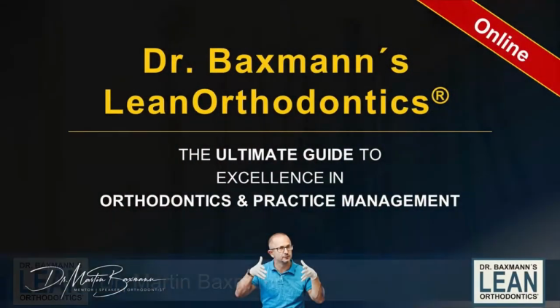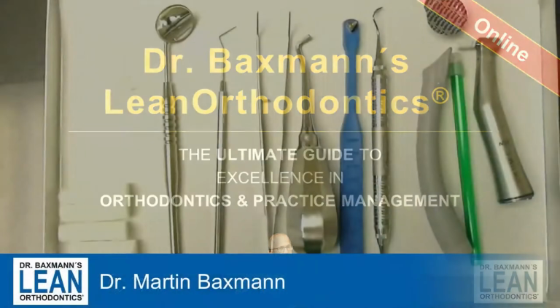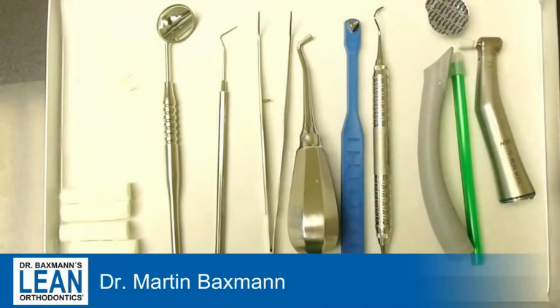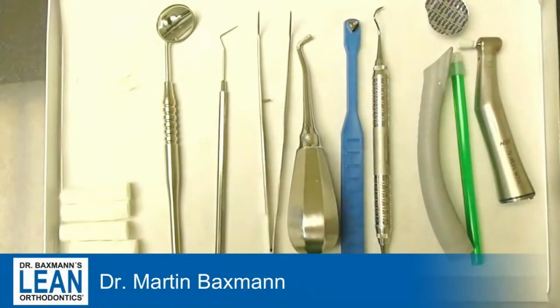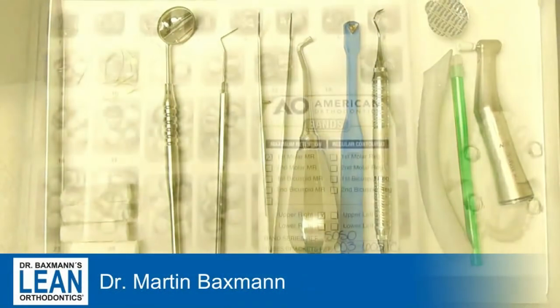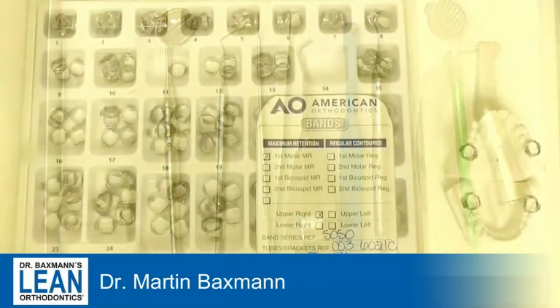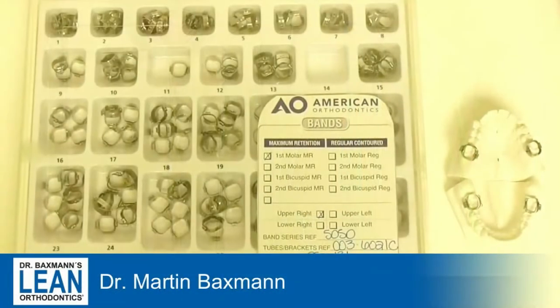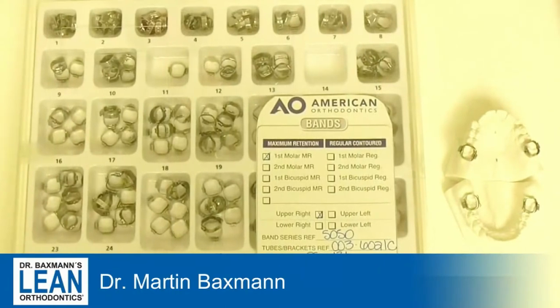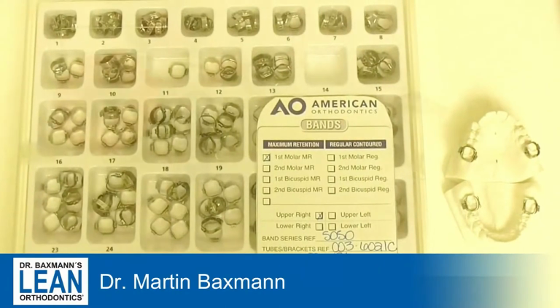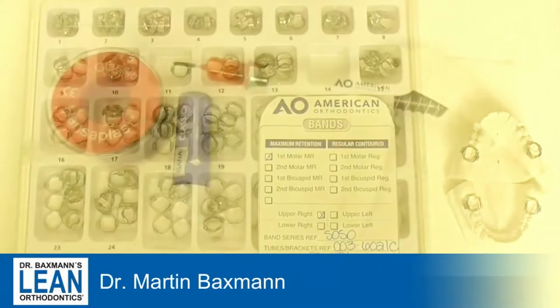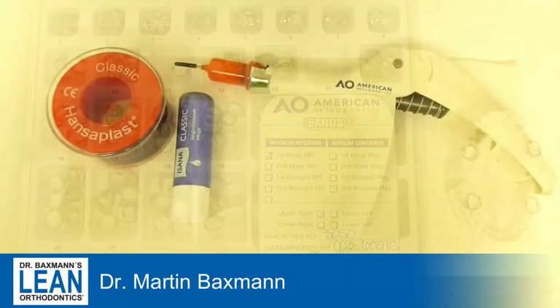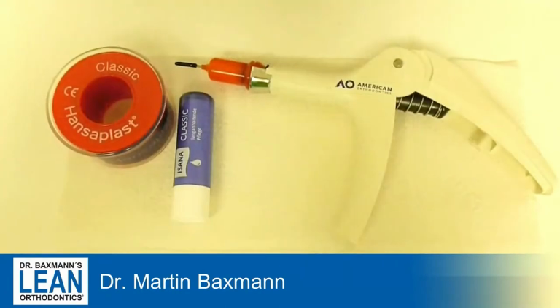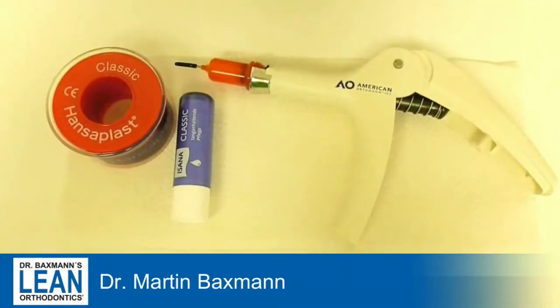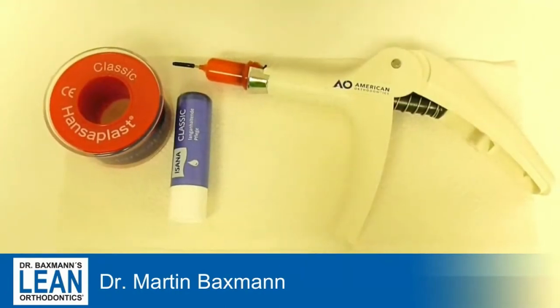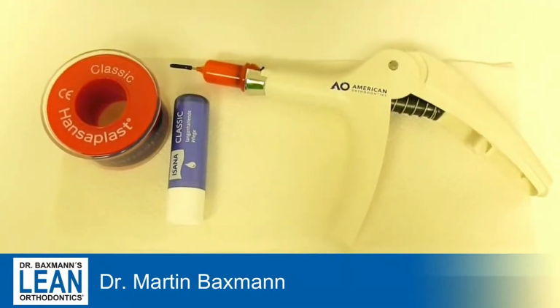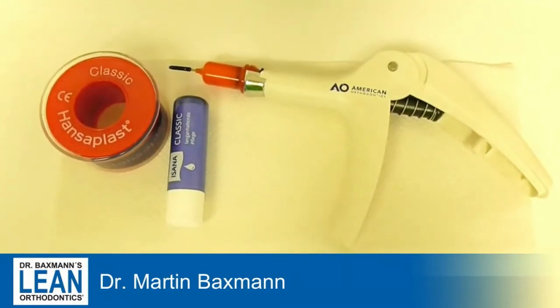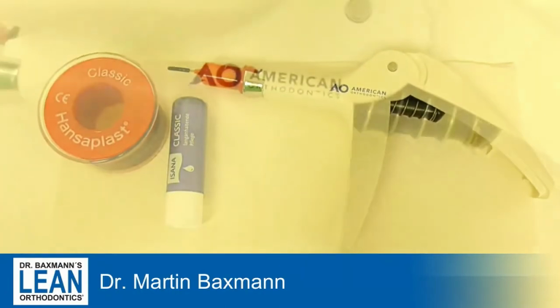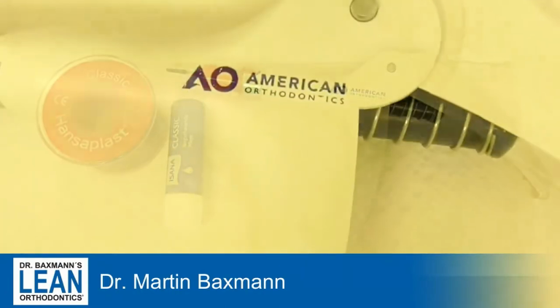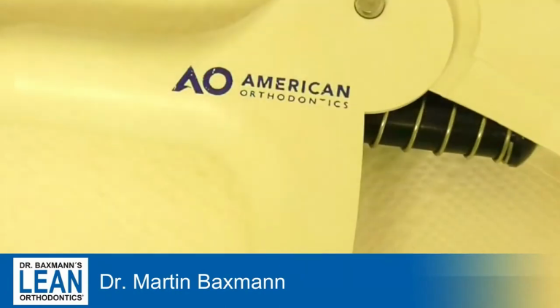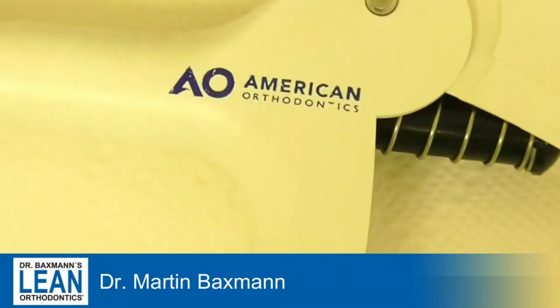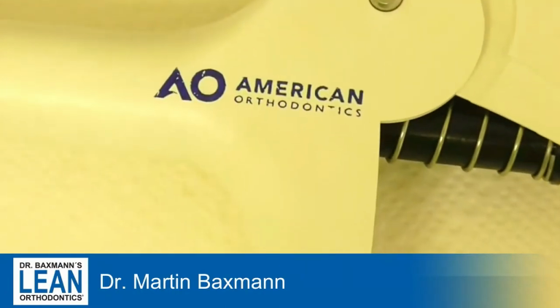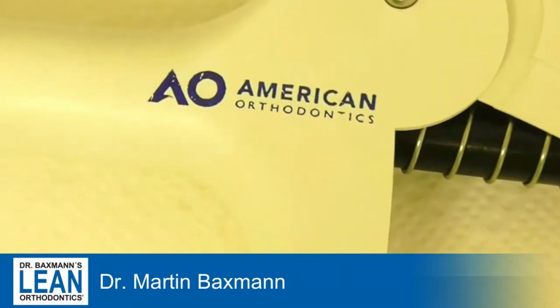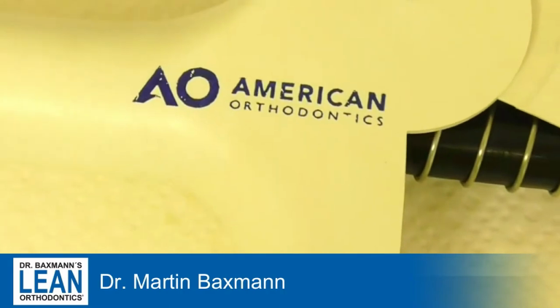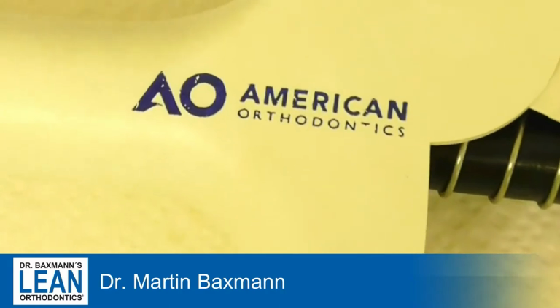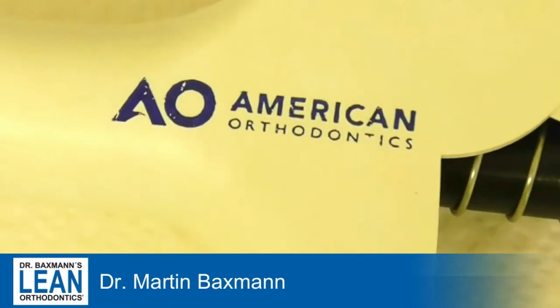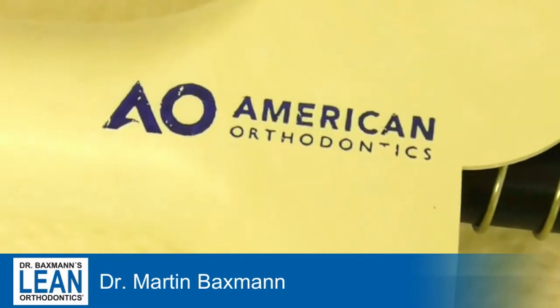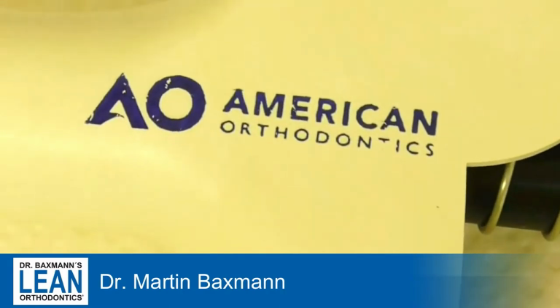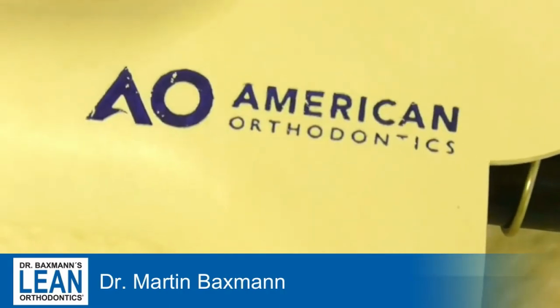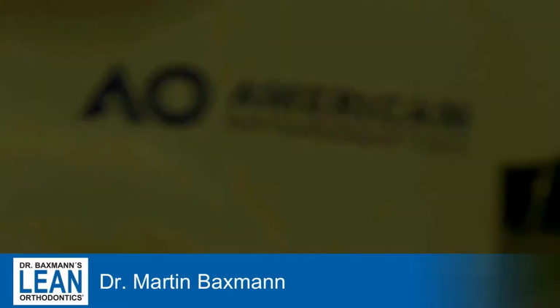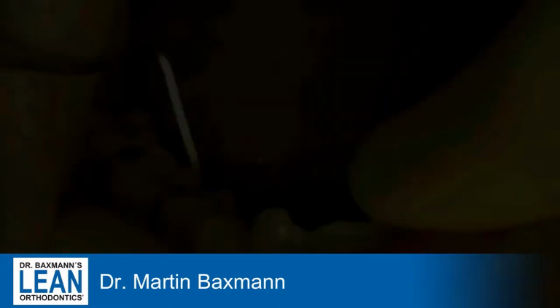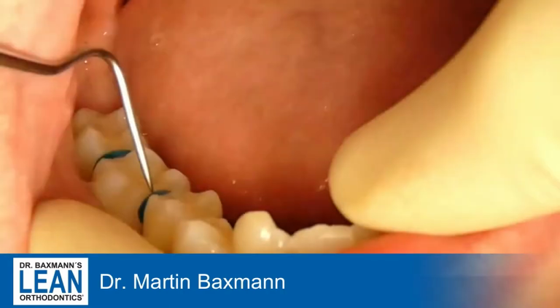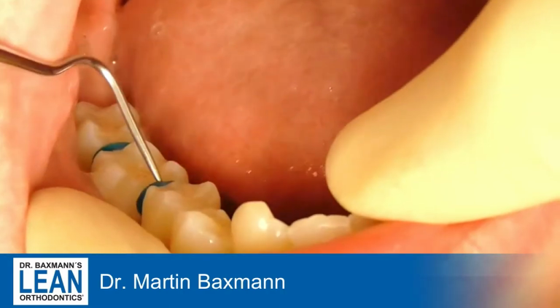This time we have a full tray. You can go backwards again to have a look at it. What we use today is American Orthodontics bandlock cement. It's a light-curing cement, which is quite useful.